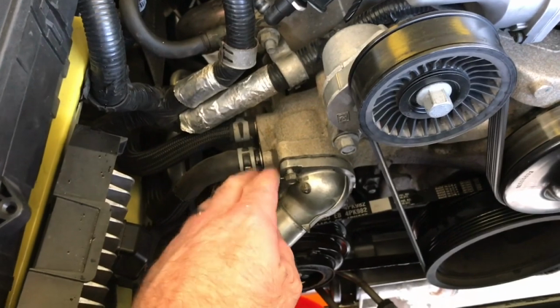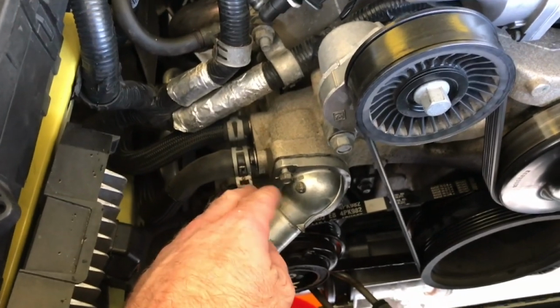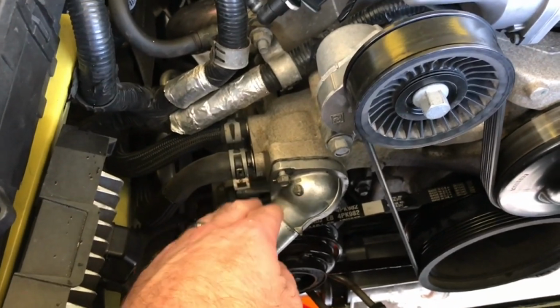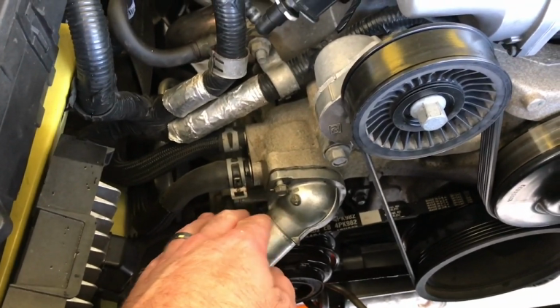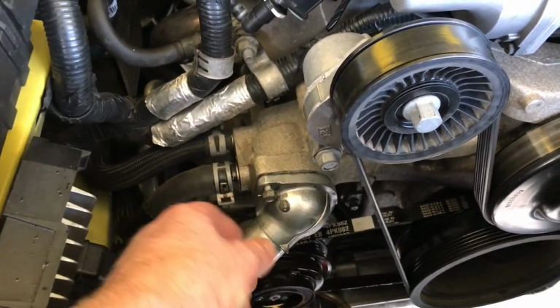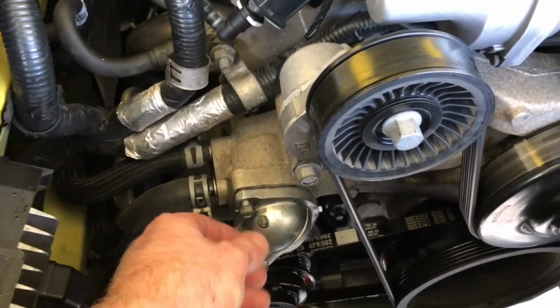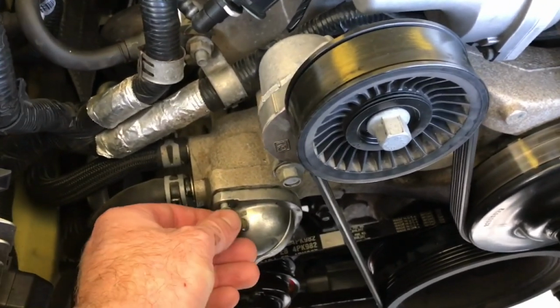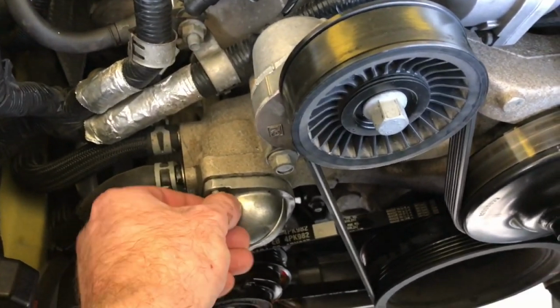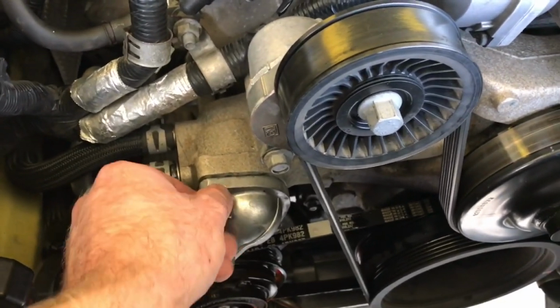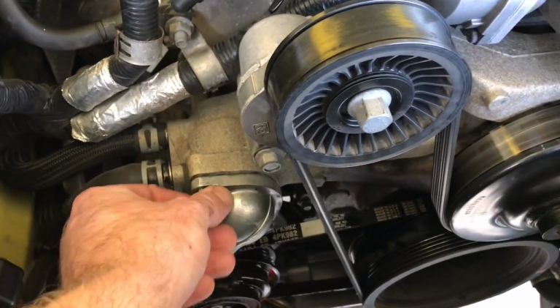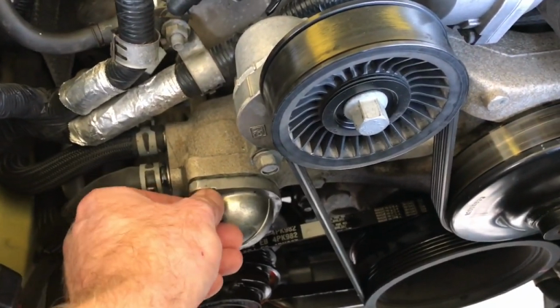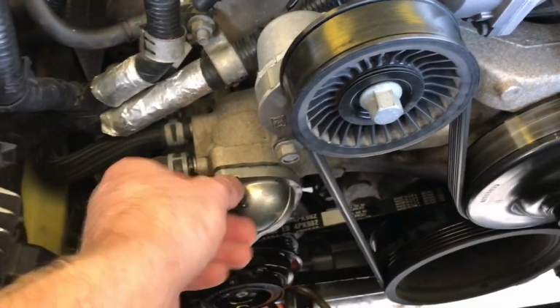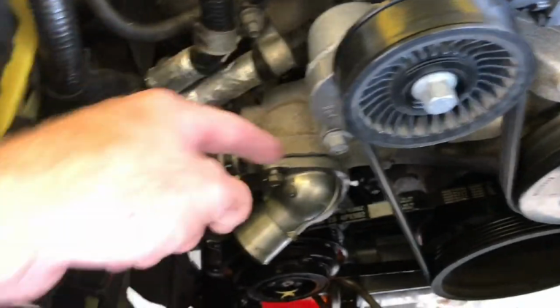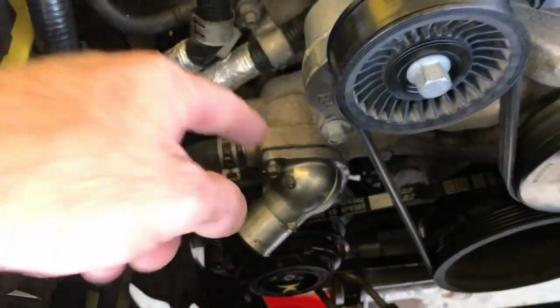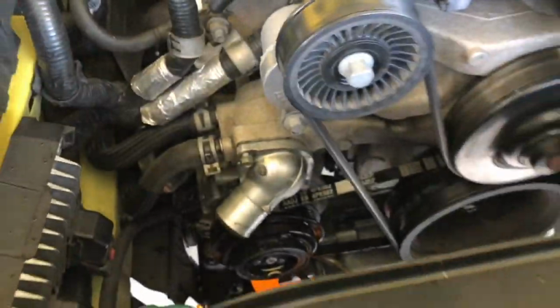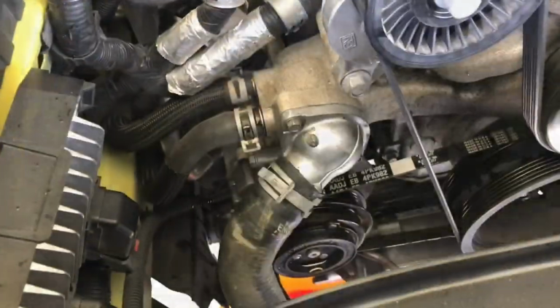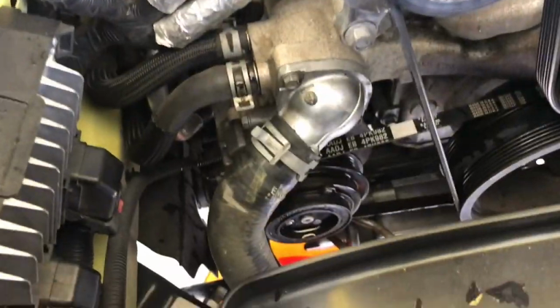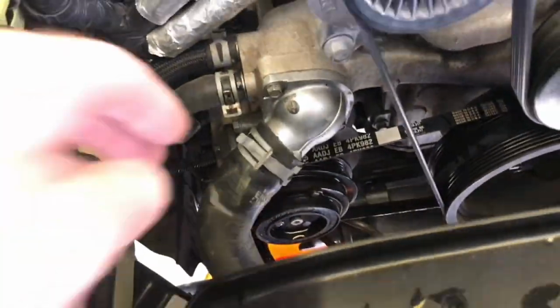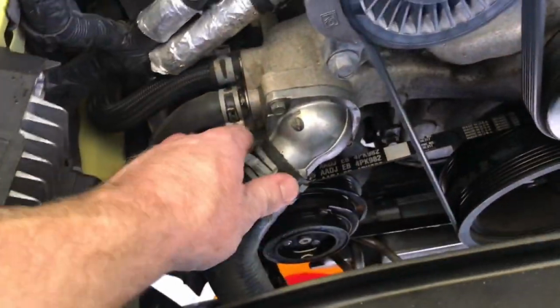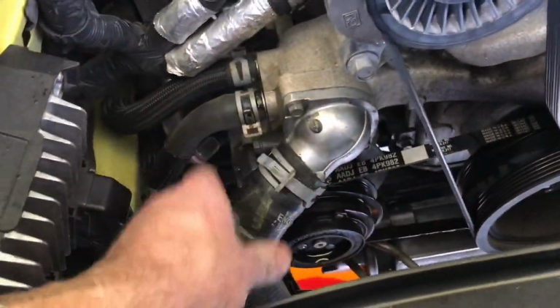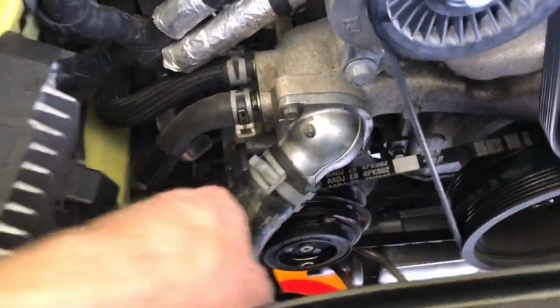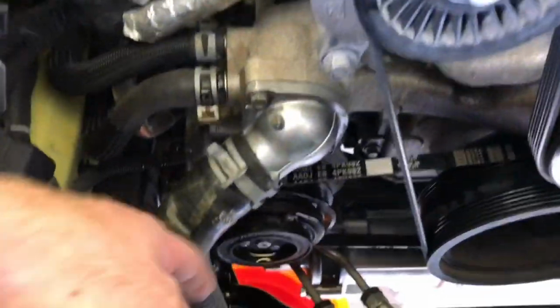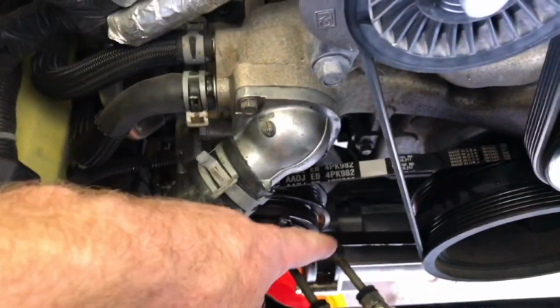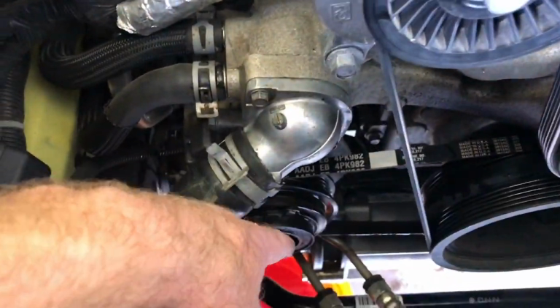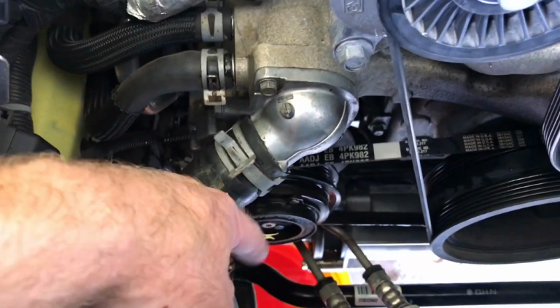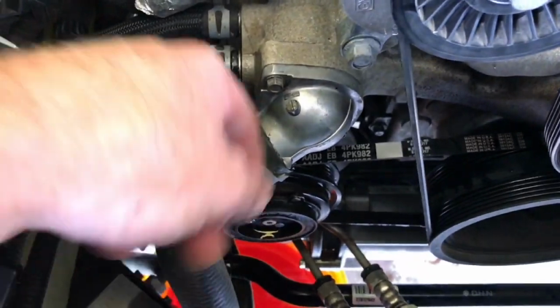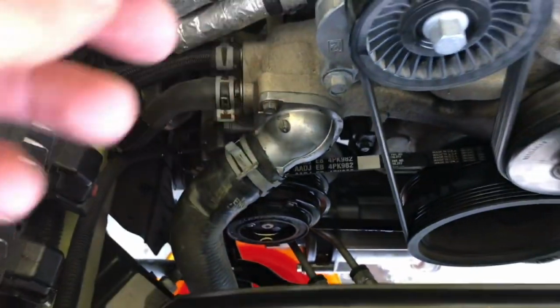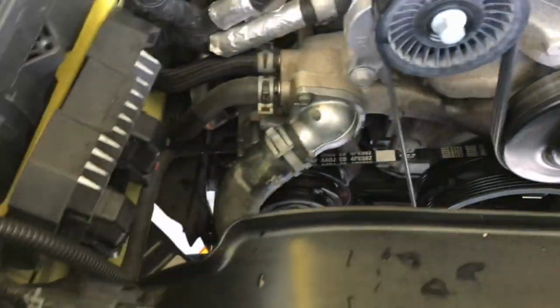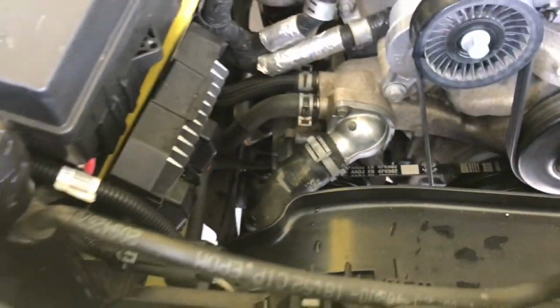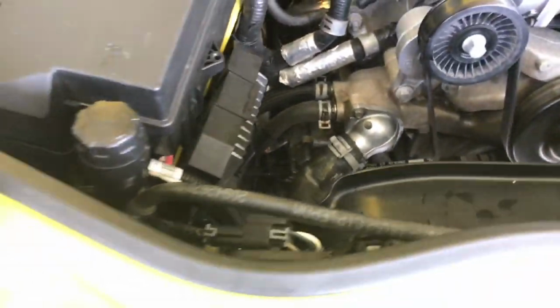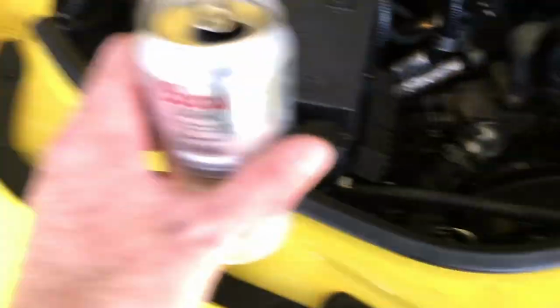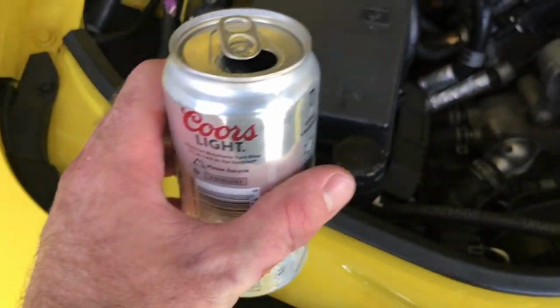I don't know why I said 11 but it's 10 mil — so take back what I said, use a 10 mil. Everything's on, hose is on. Wiped down the stuff down there that it dripped on, it's all good to go.